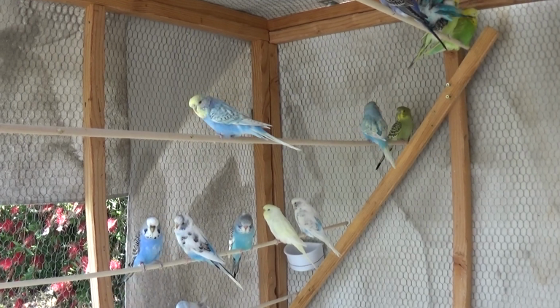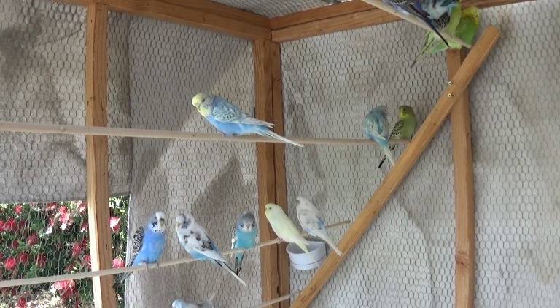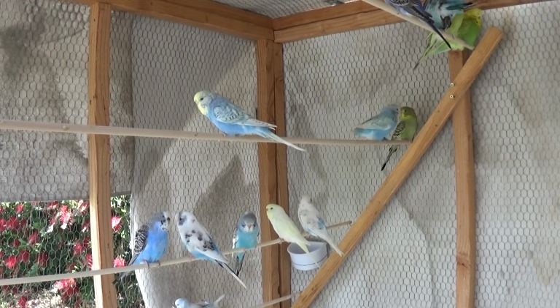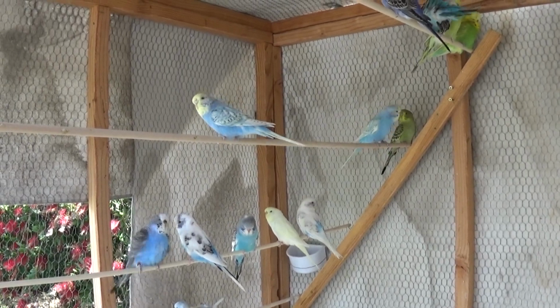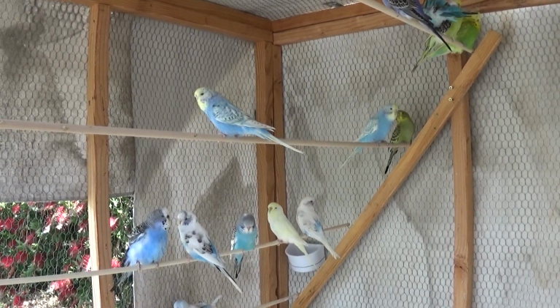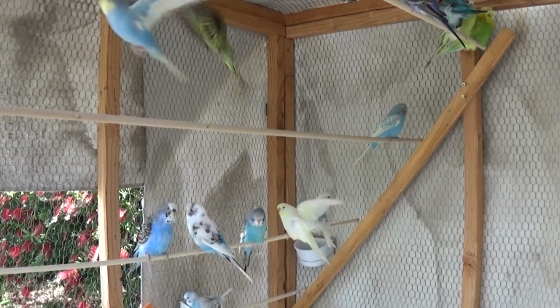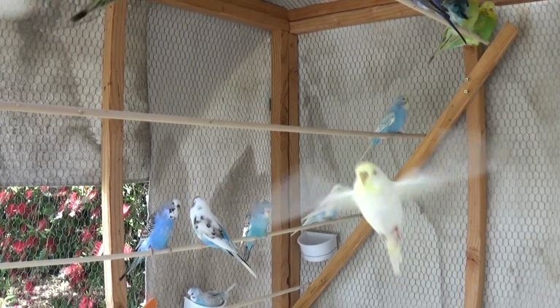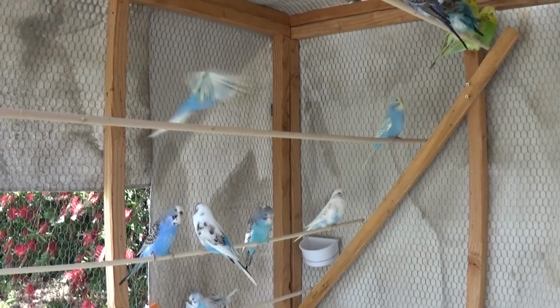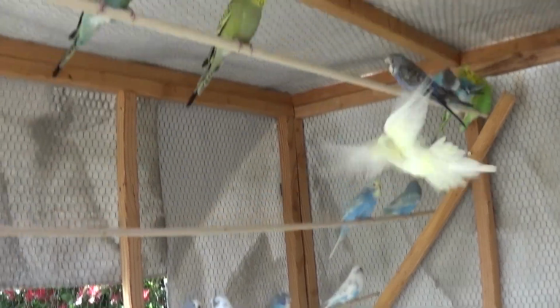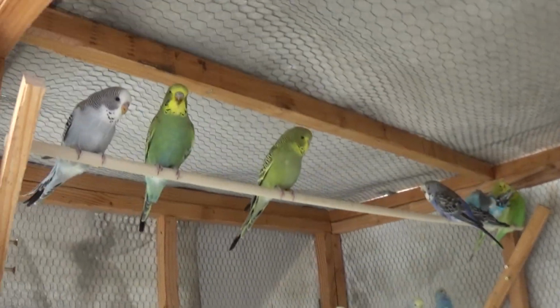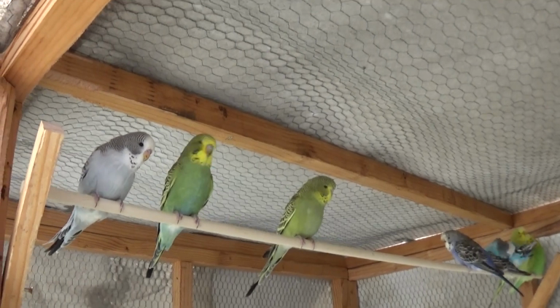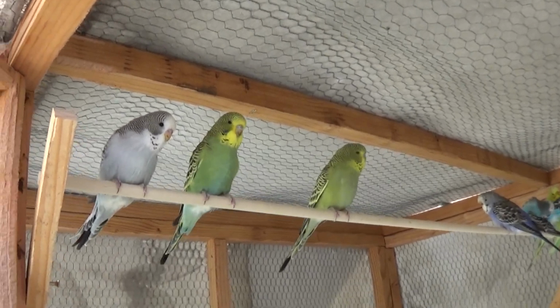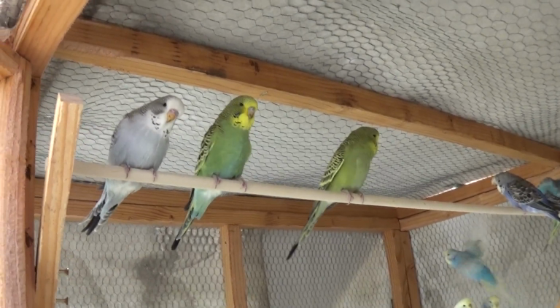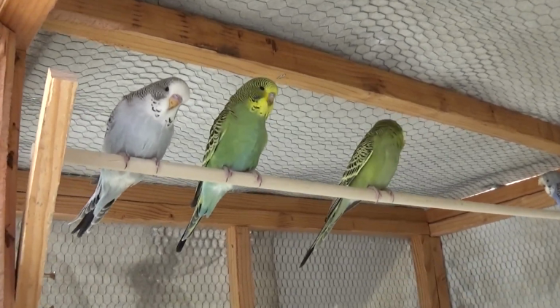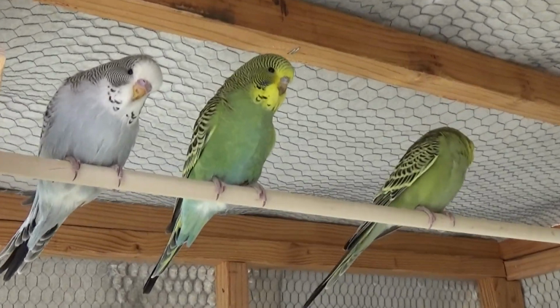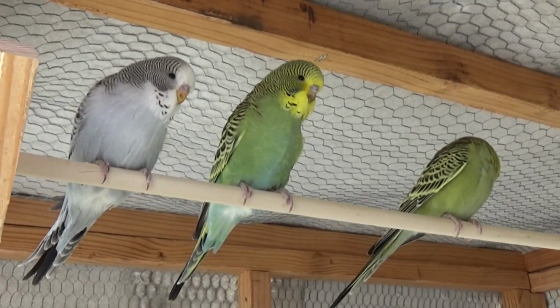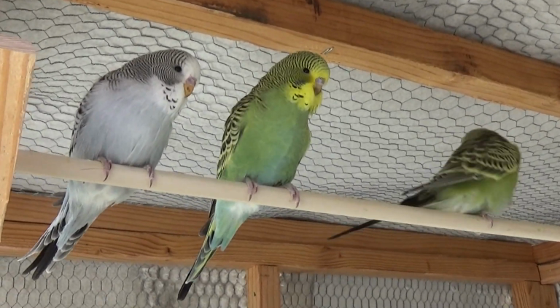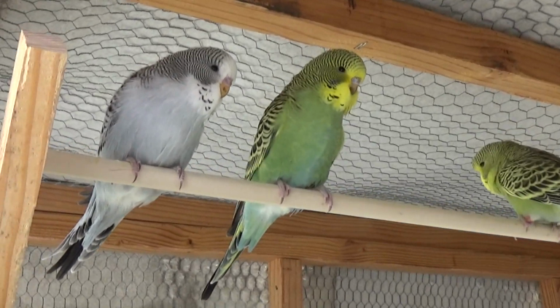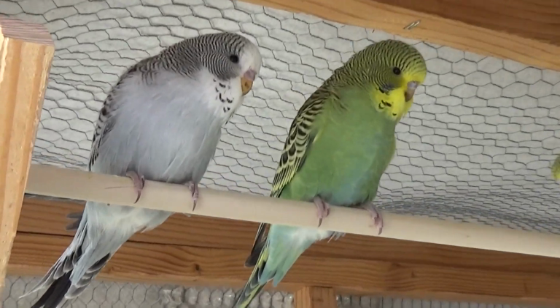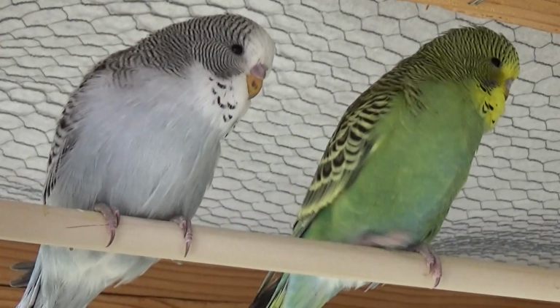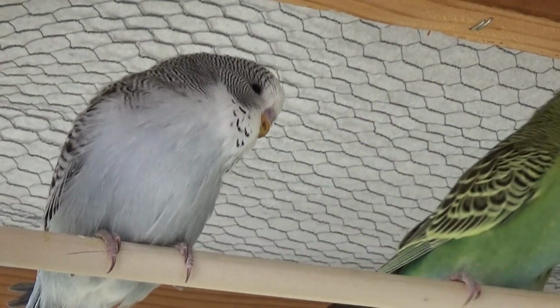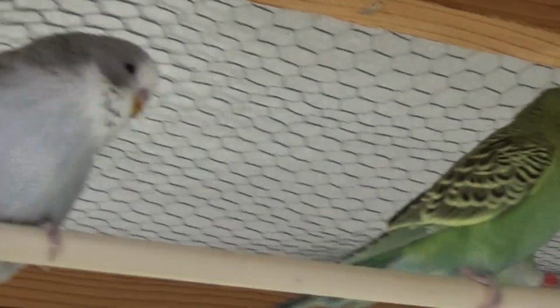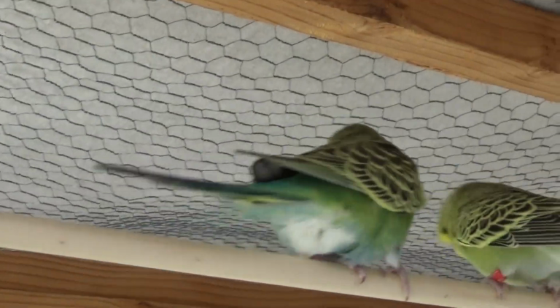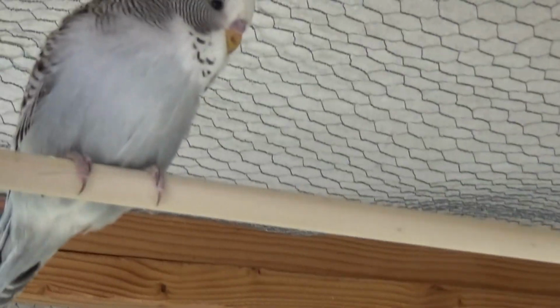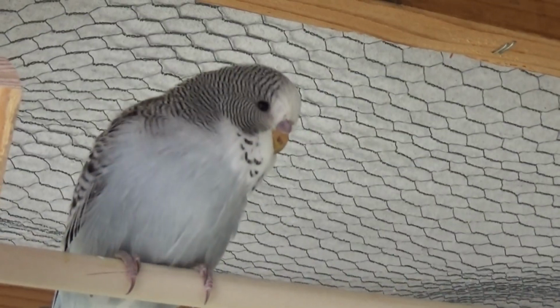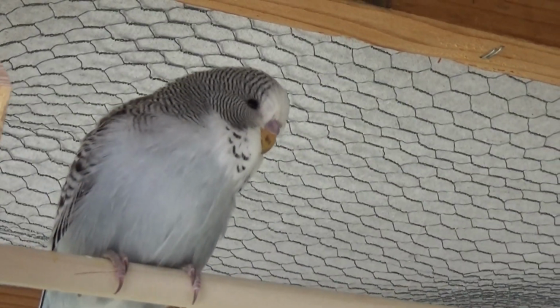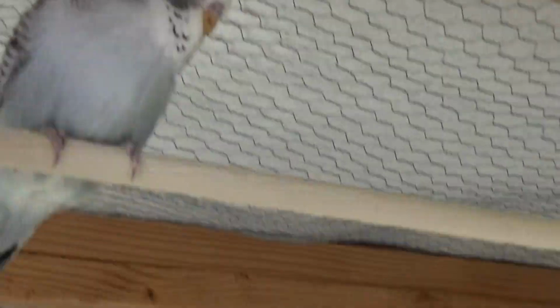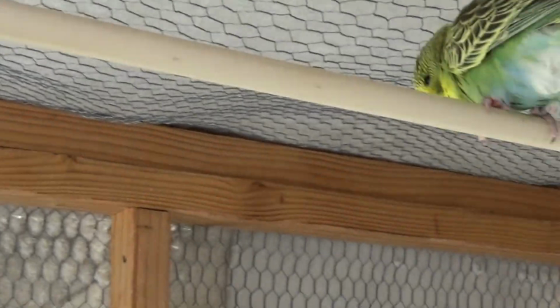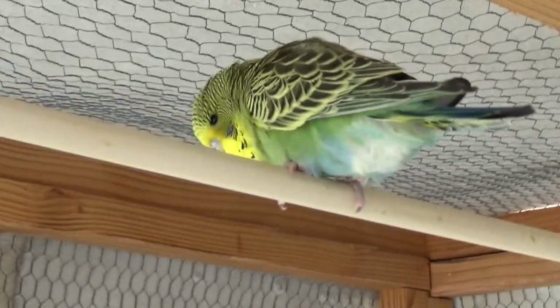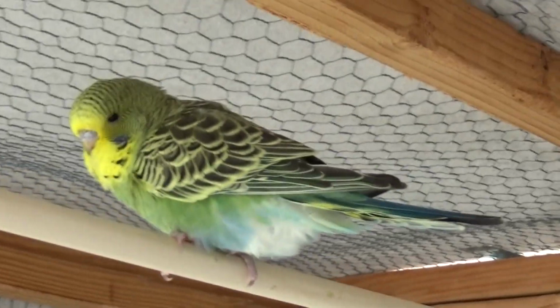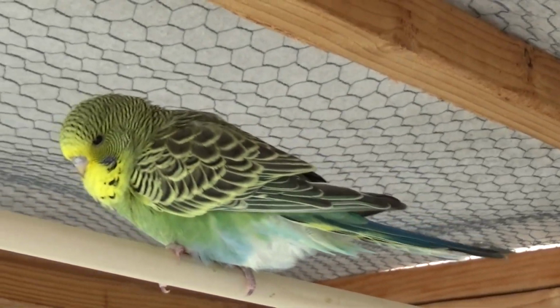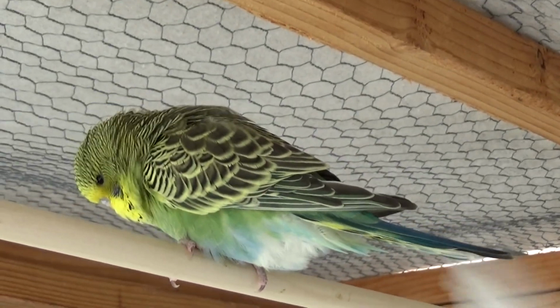So here's a general update. I have released fledglings out here. There are seven of them. That is Gray's oldest baby — Gray and Cloudy's — that was fostered out. And there's the foster brother over there.